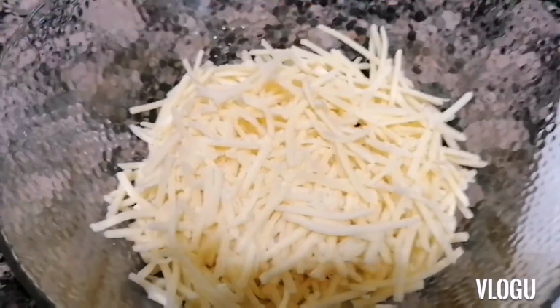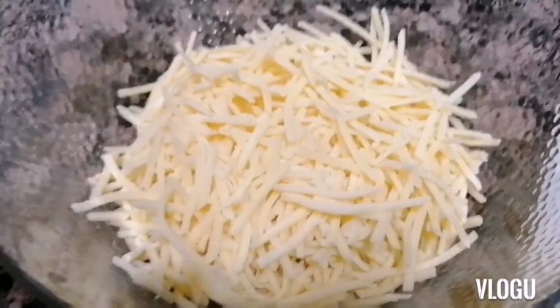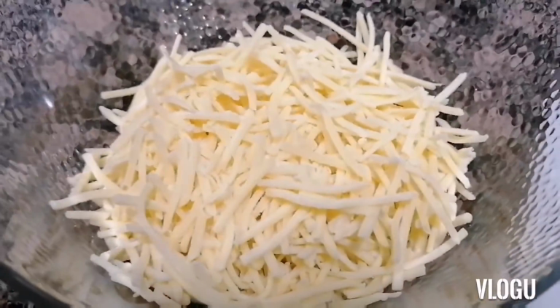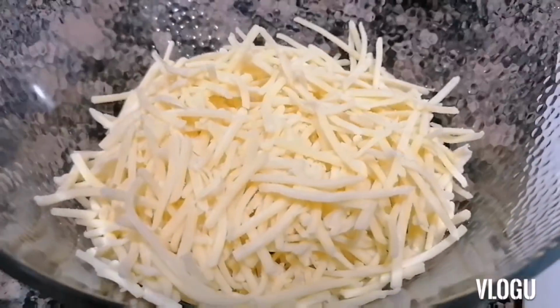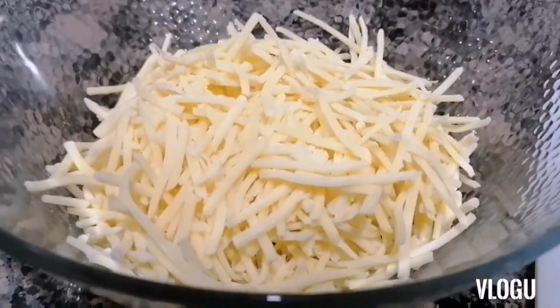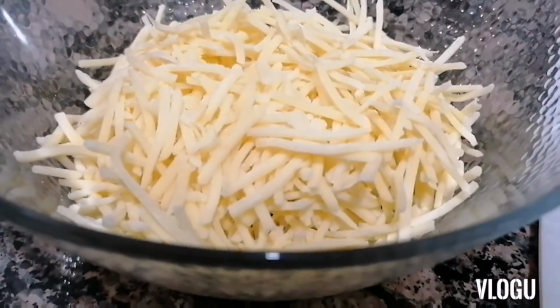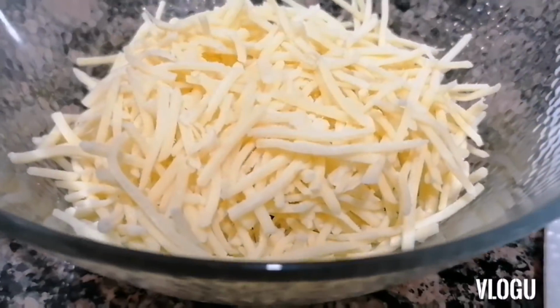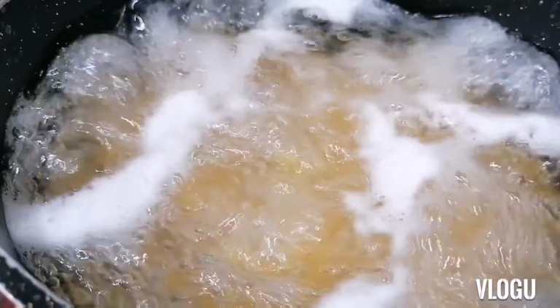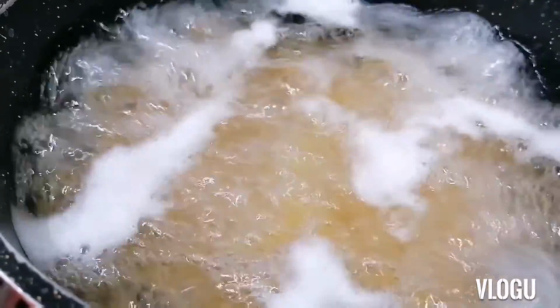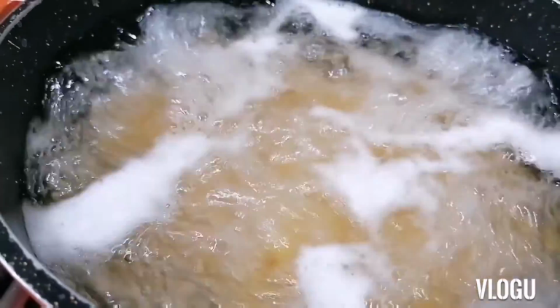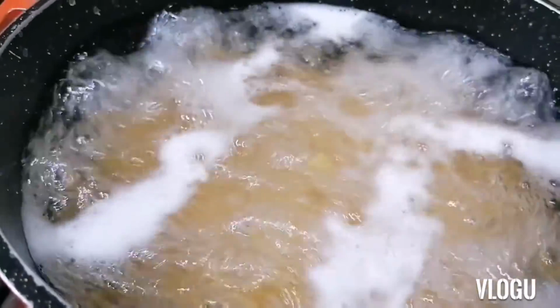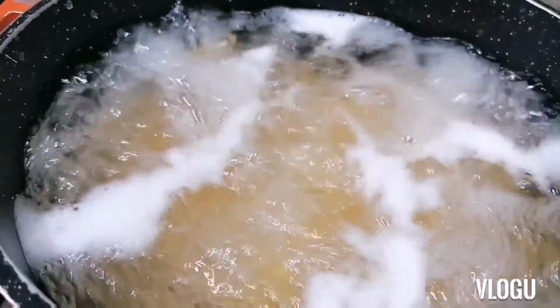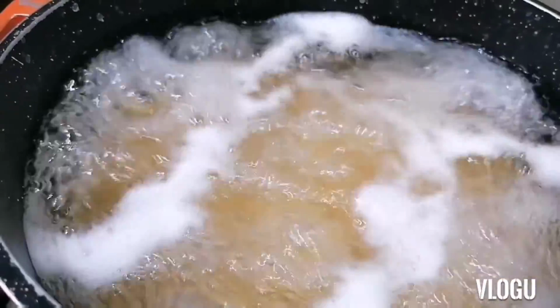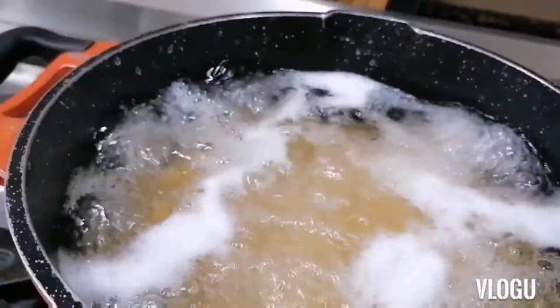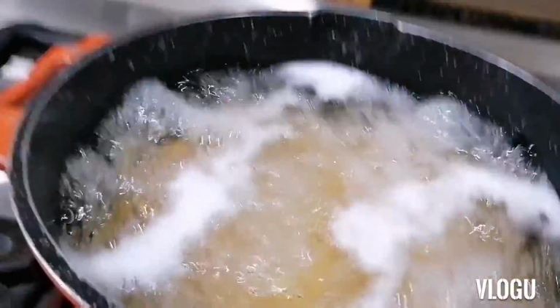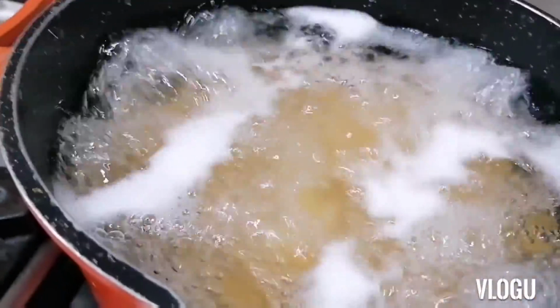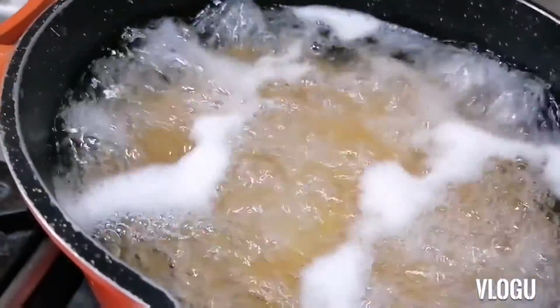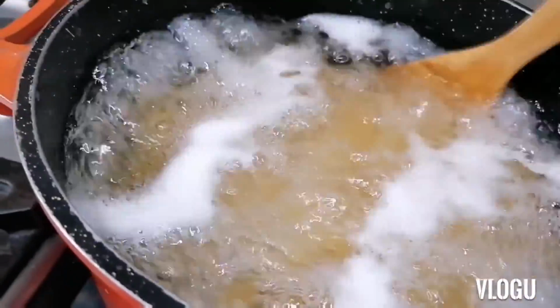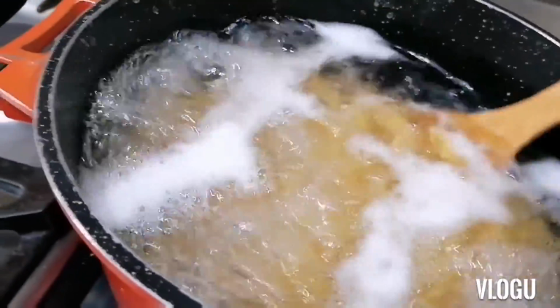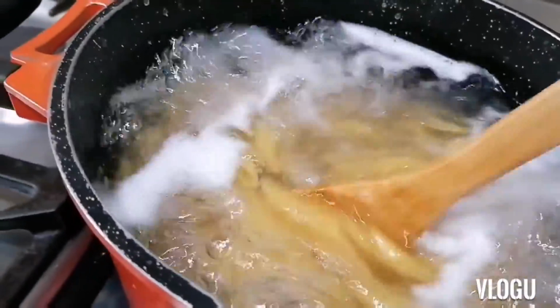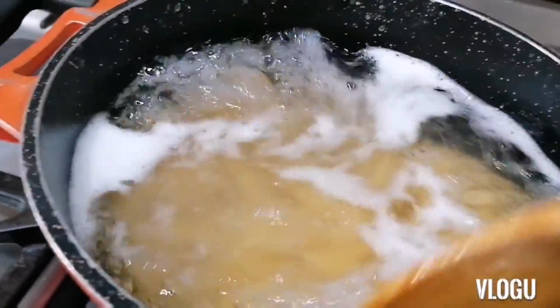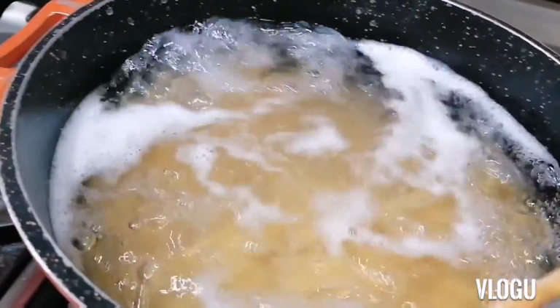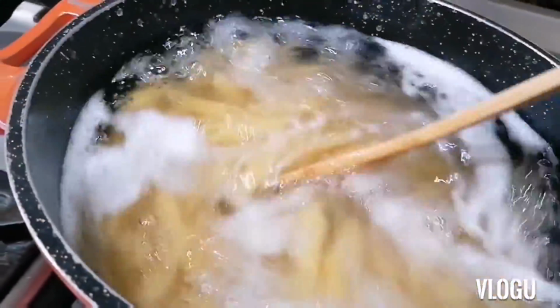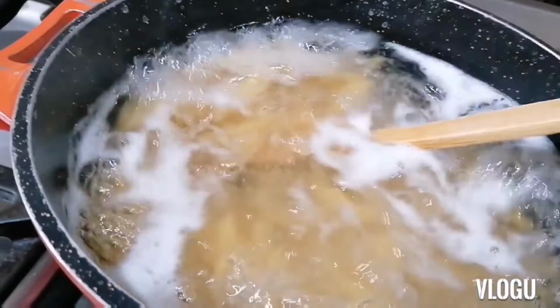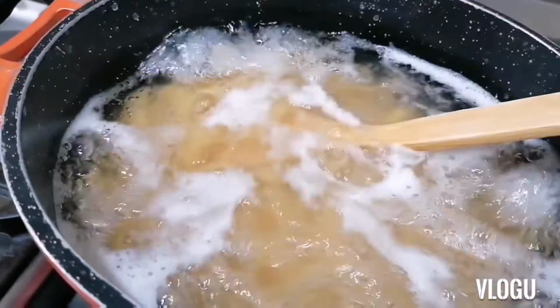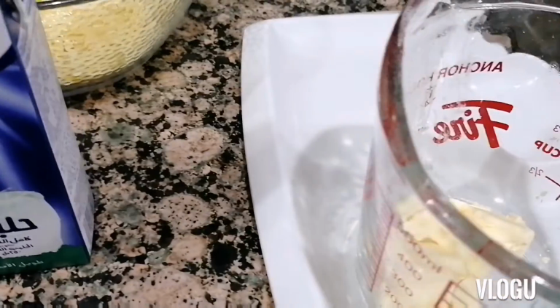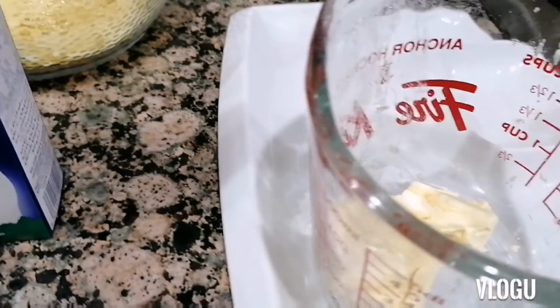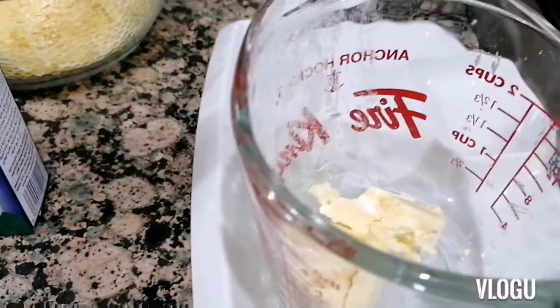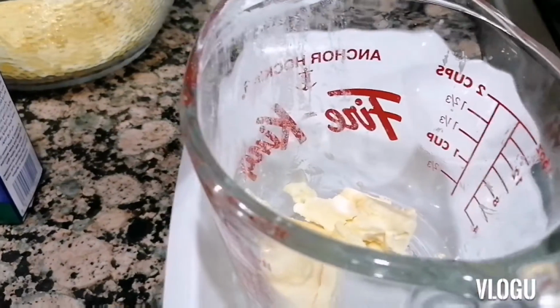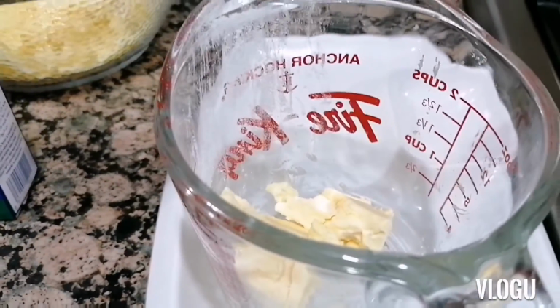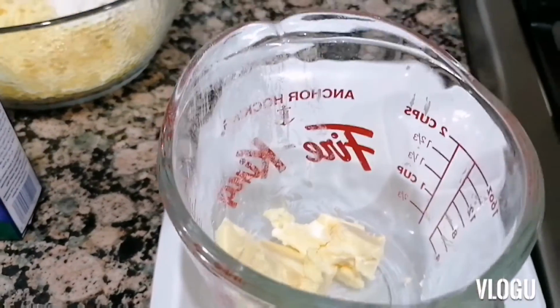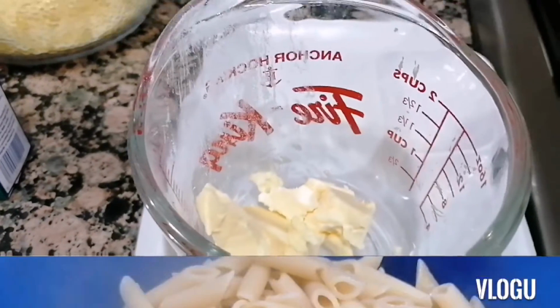So yeah, our pasta is ongoing. It's a simple homemade baked mac and cheese.